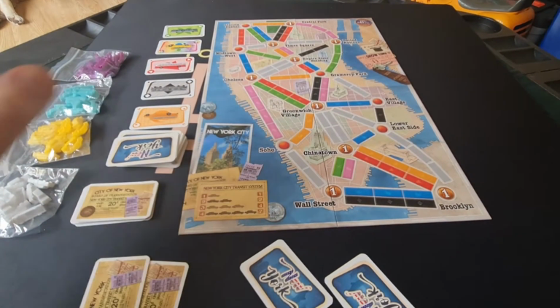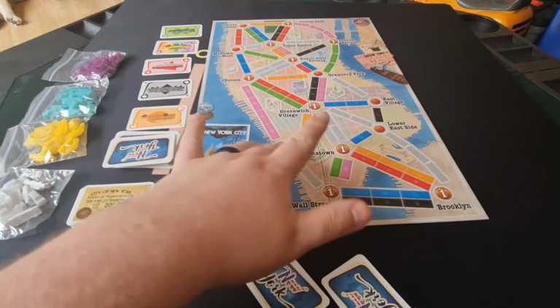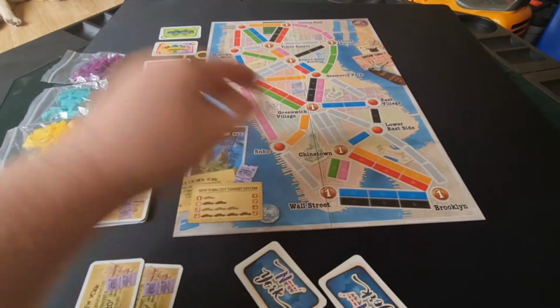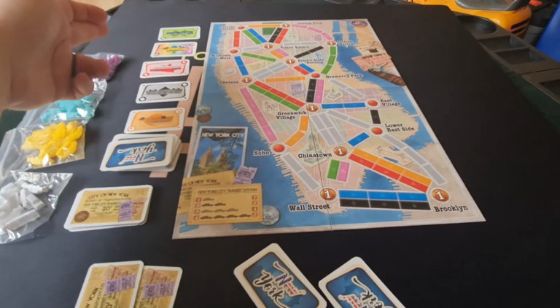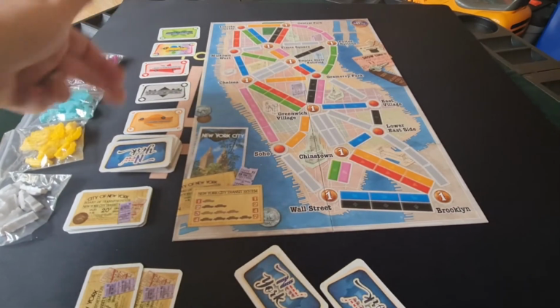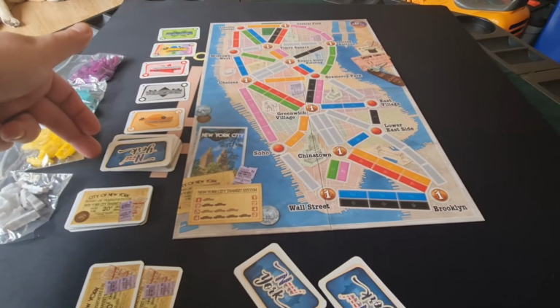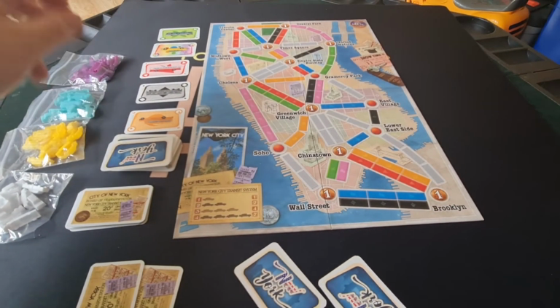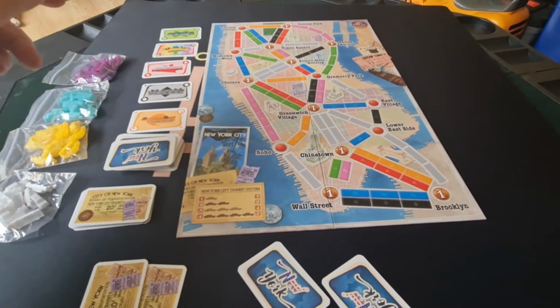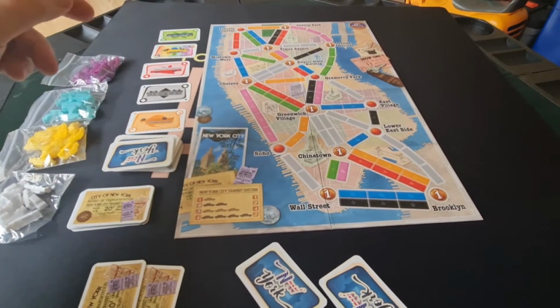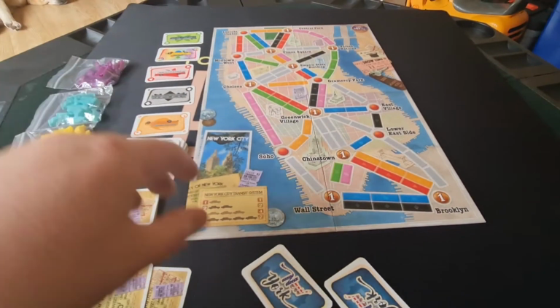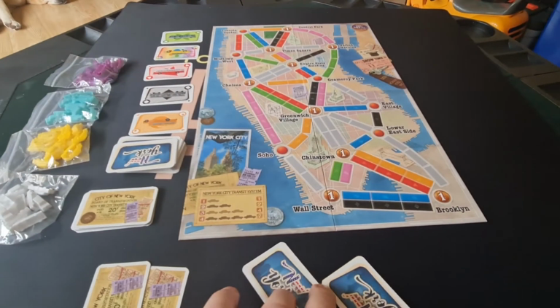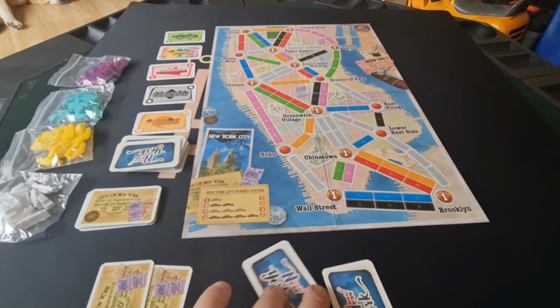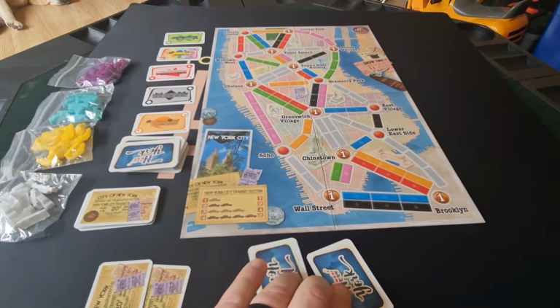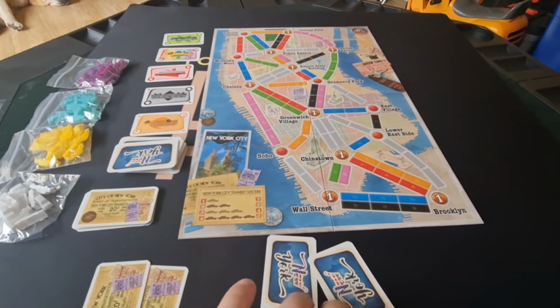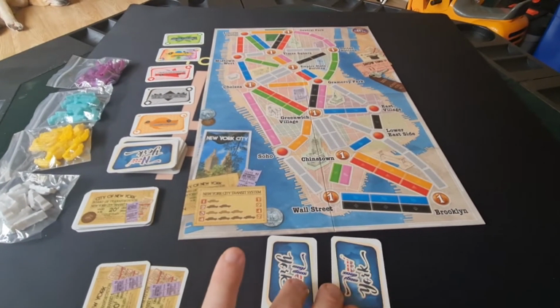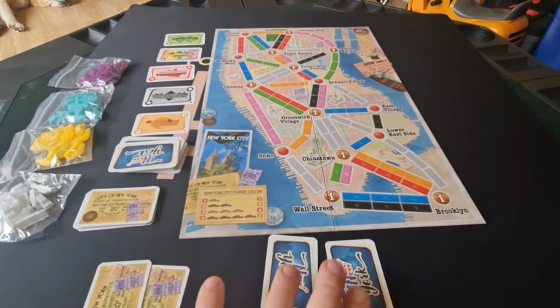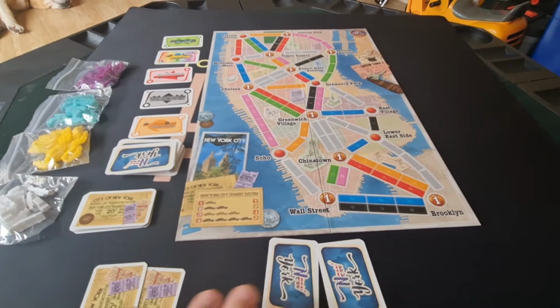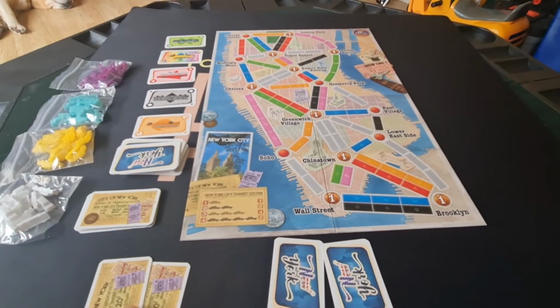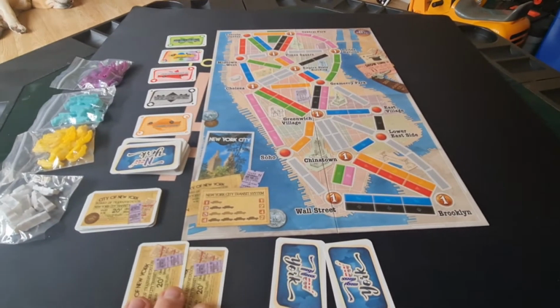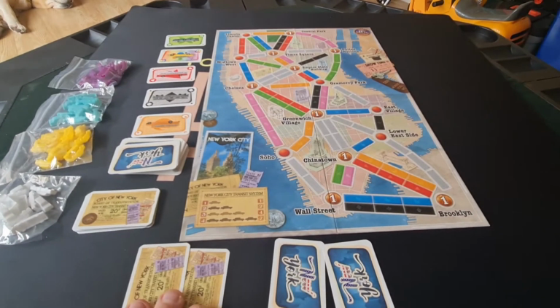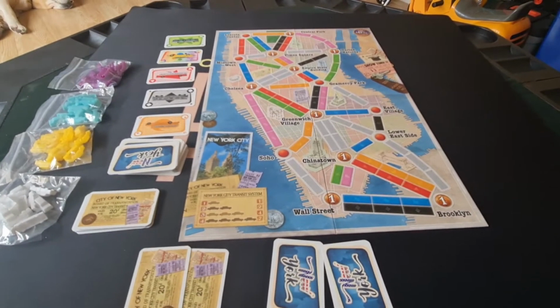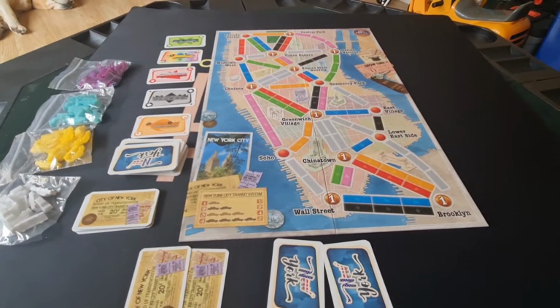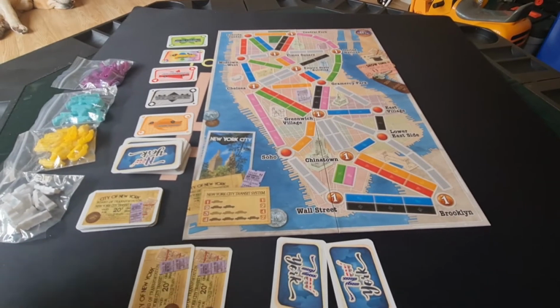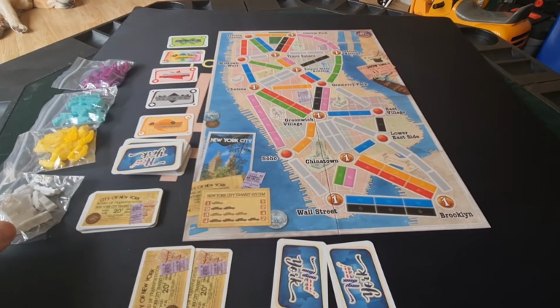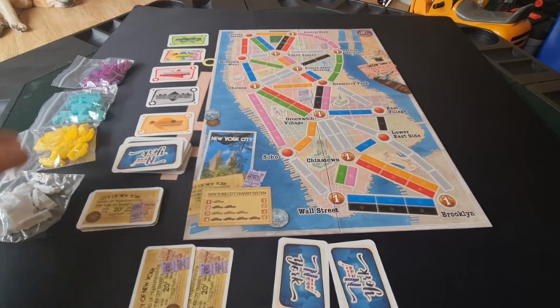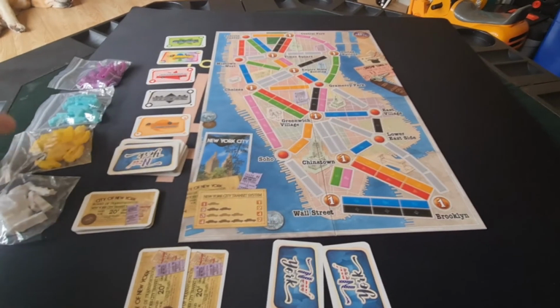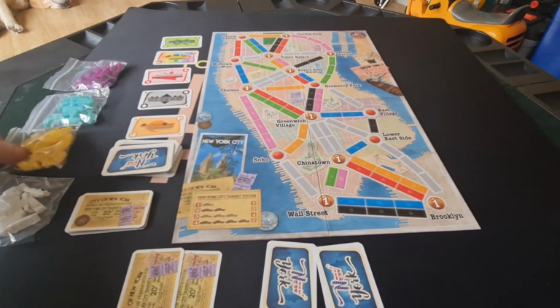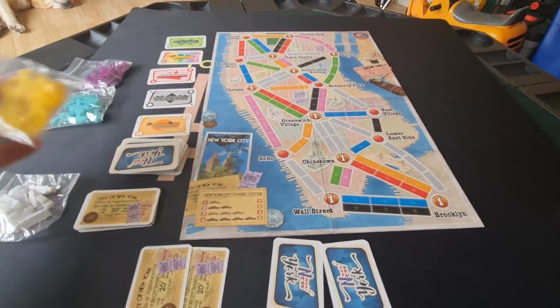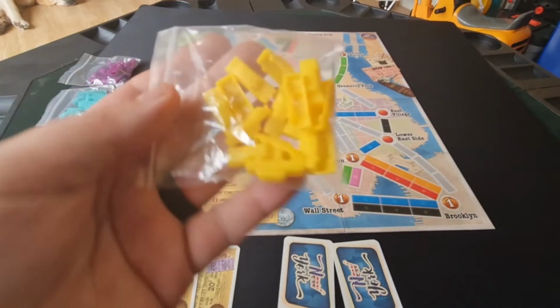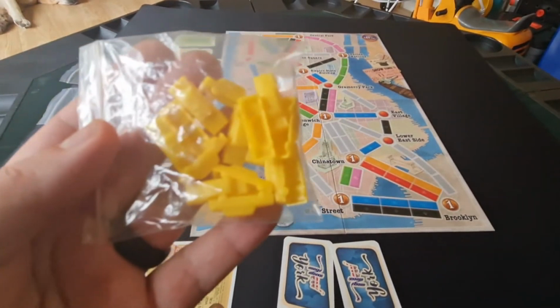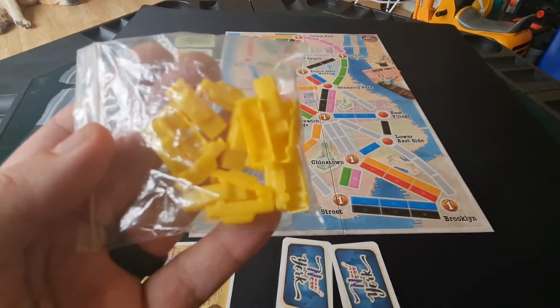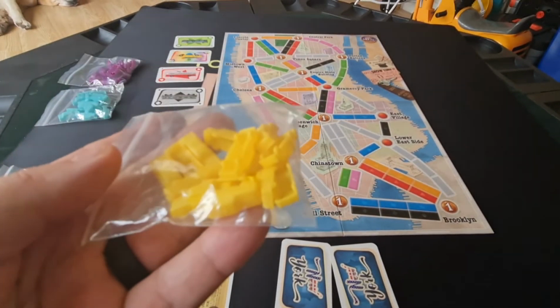You set the board up and the marketplace. Everybody who's playing gets two cards and you also get two trip tickets. Pick whichever colour you want — these lovely little plastic taxis.